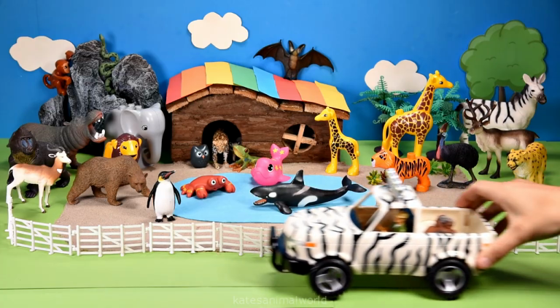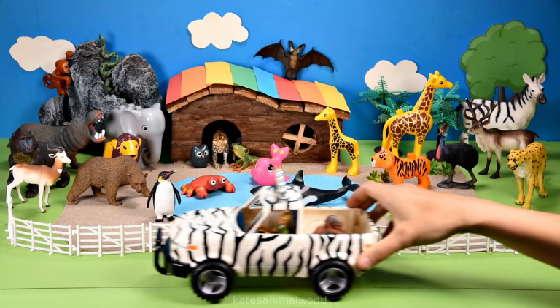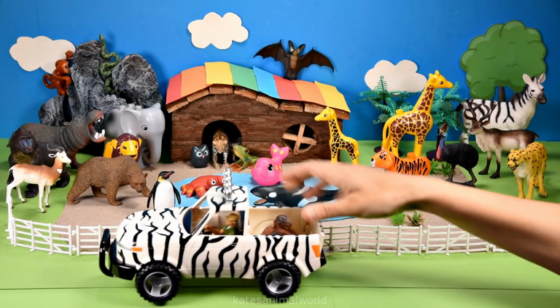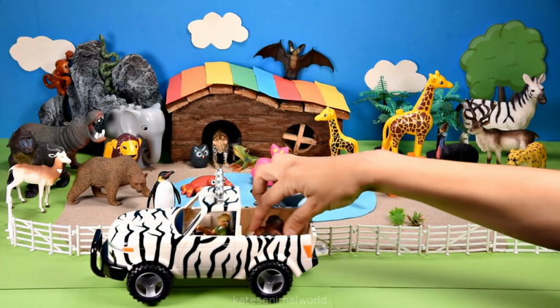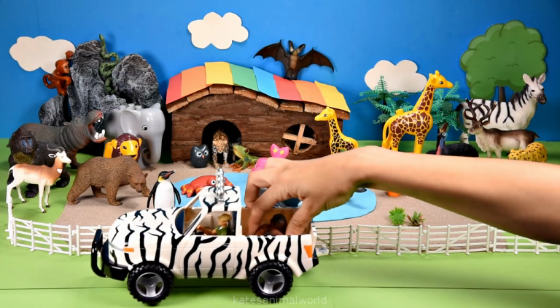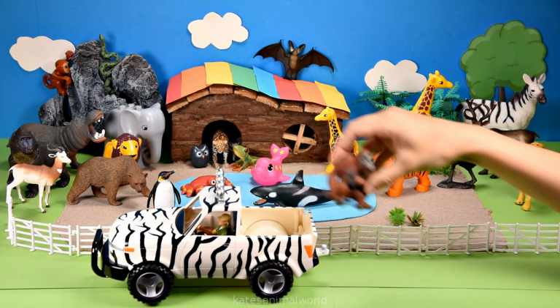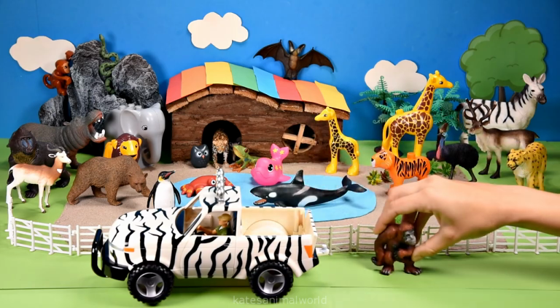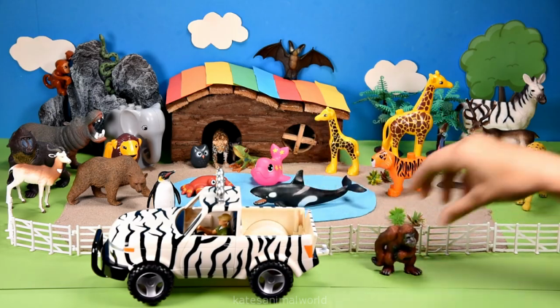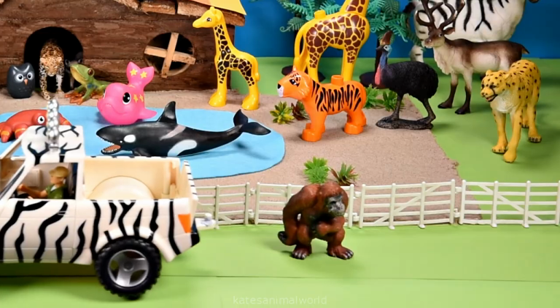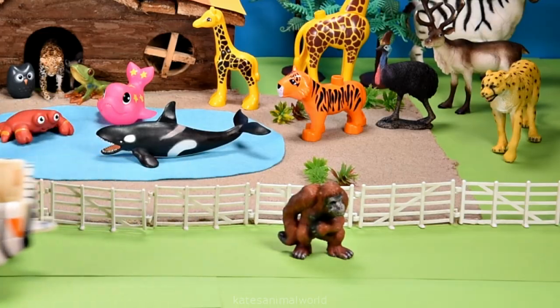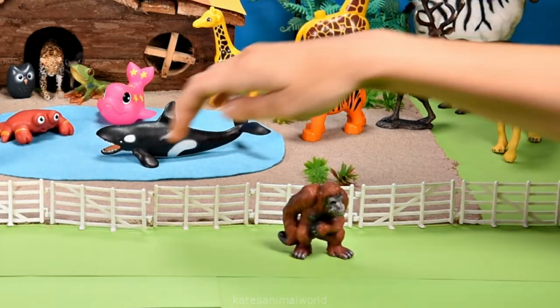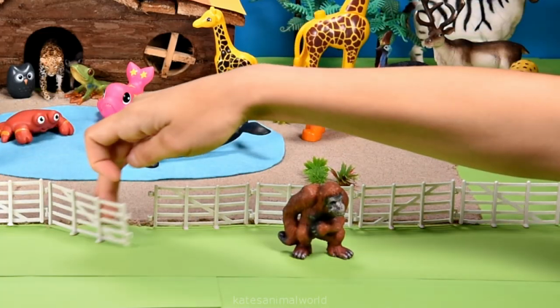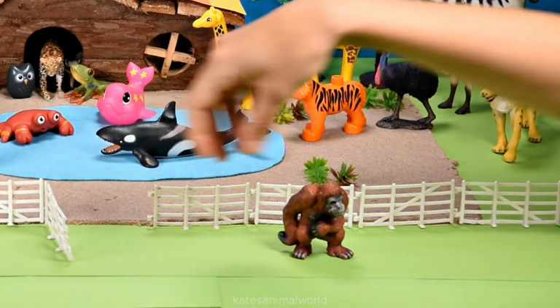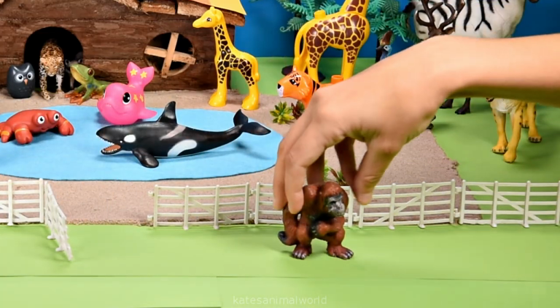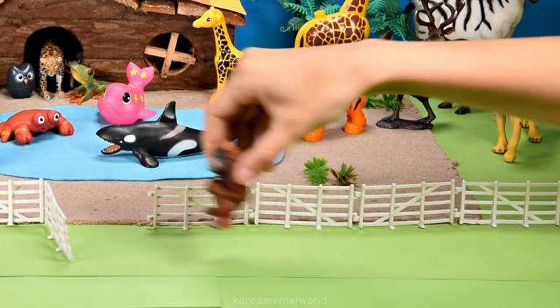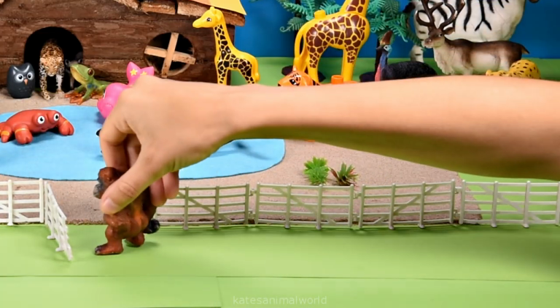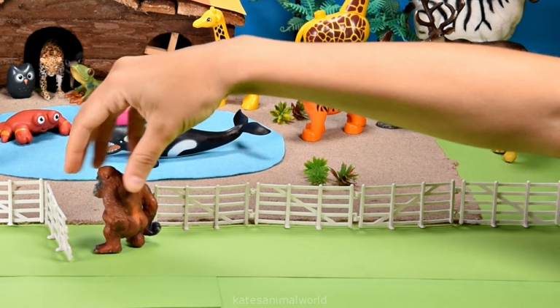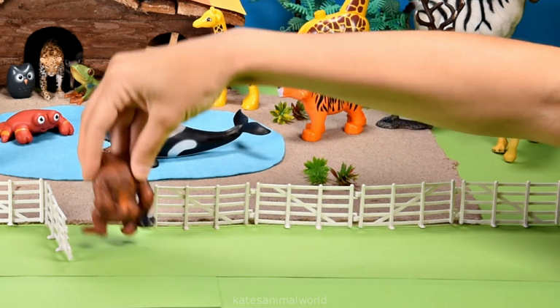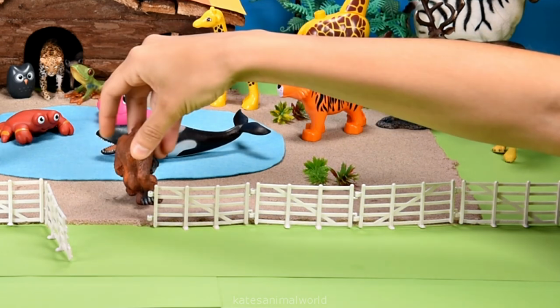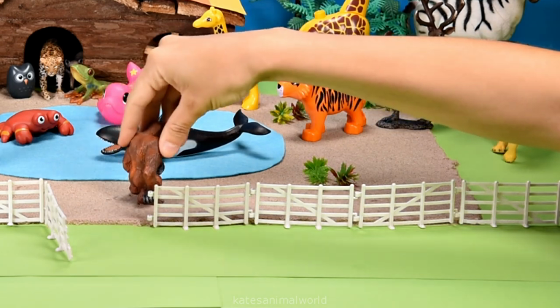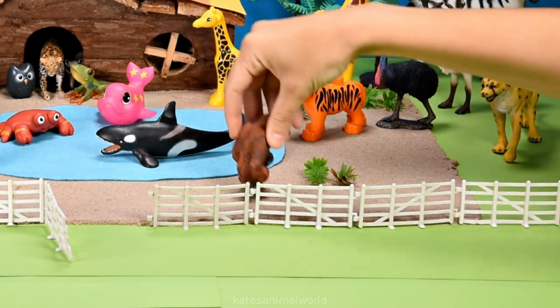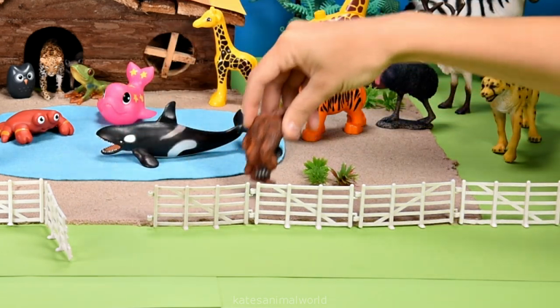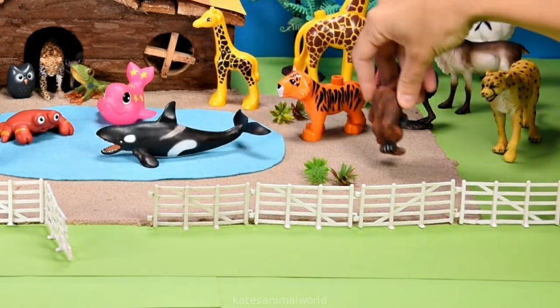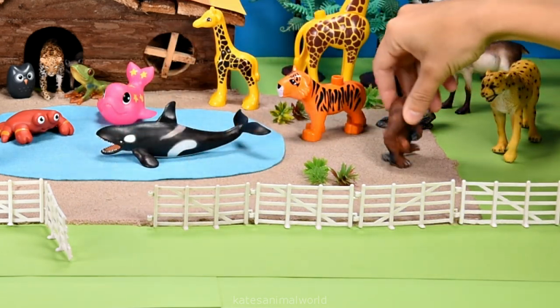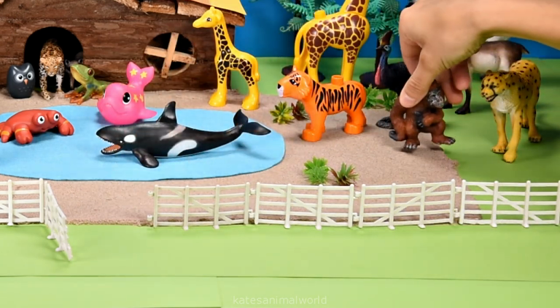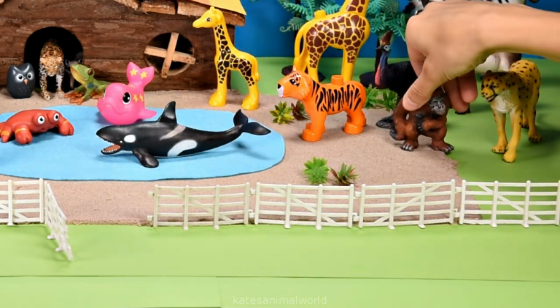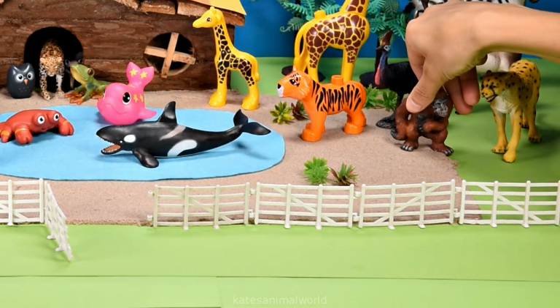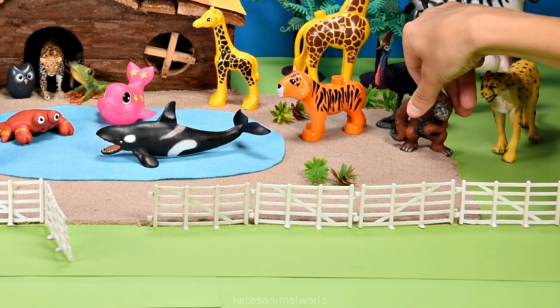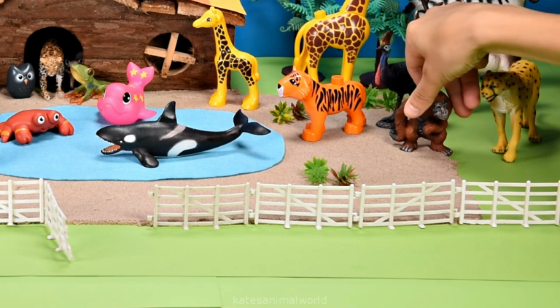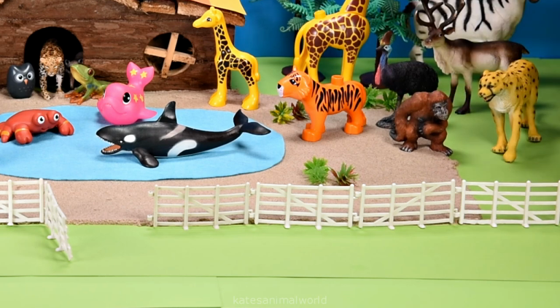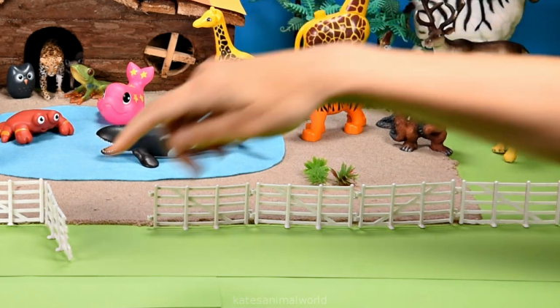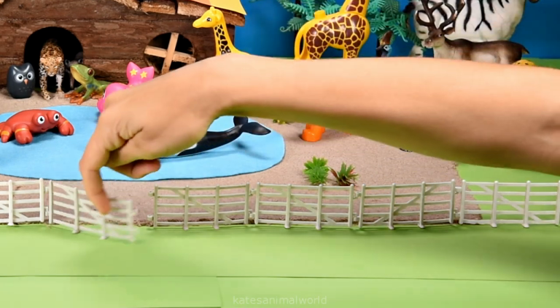The car's here. Who's that in the back? It's an orangutan. Orangutans love to climb and swing in the trees. They are the heaviest tree-dwelling animal.